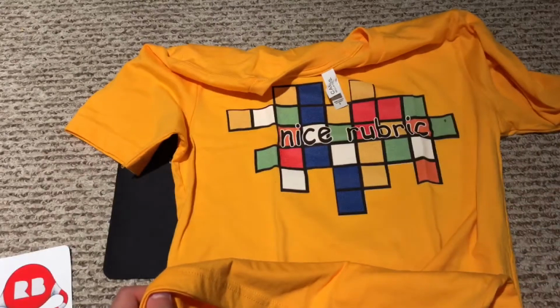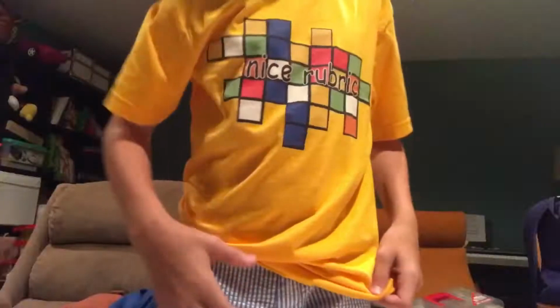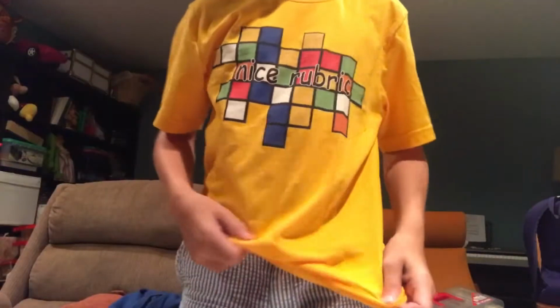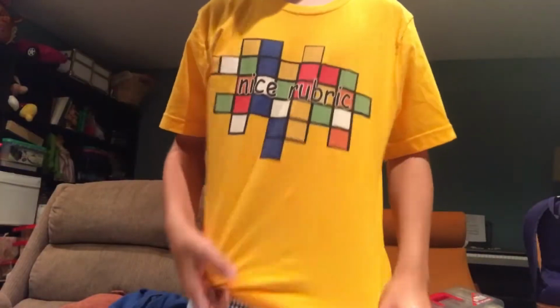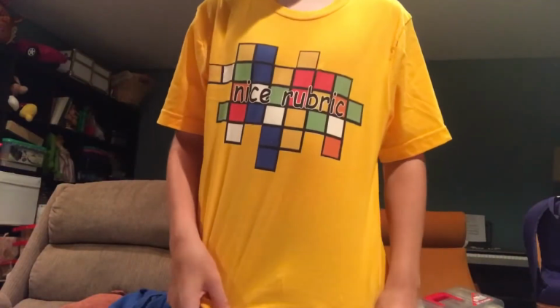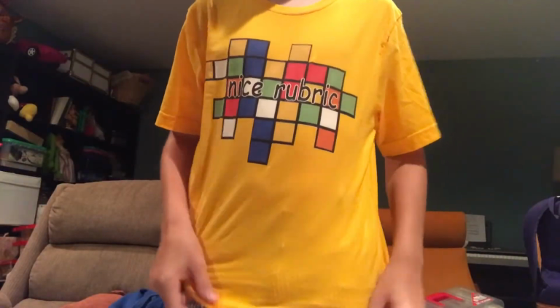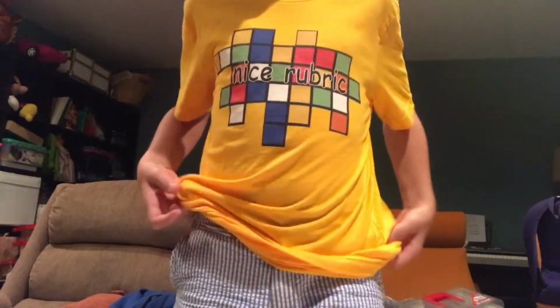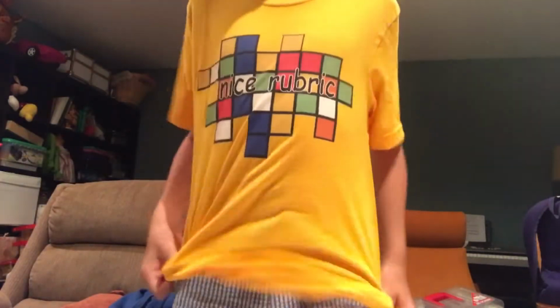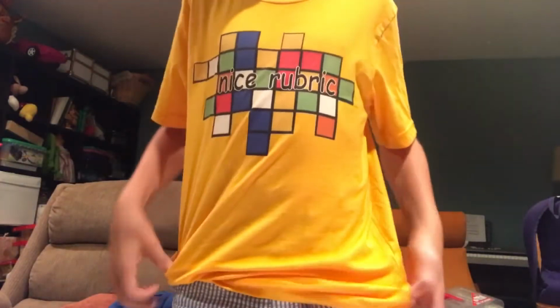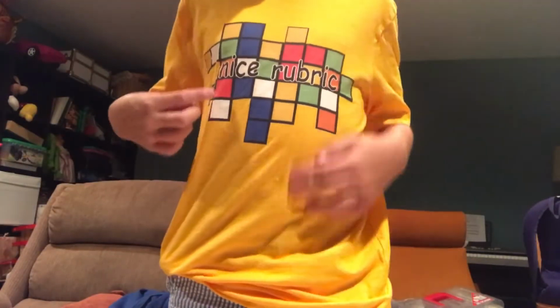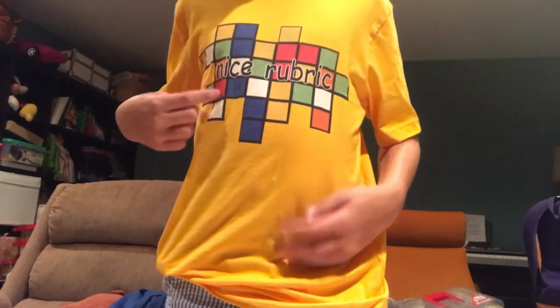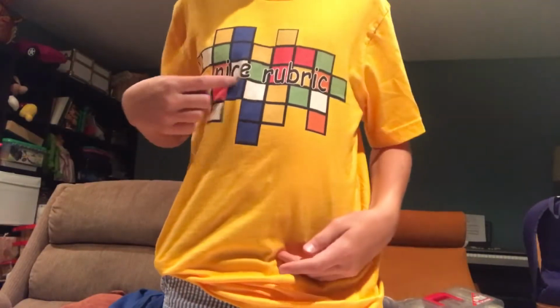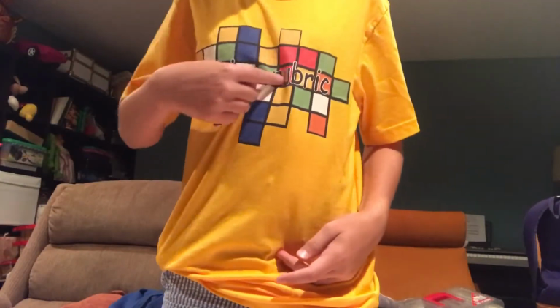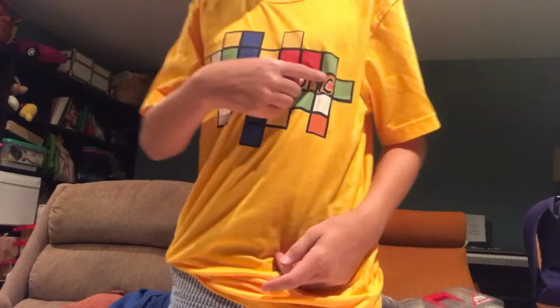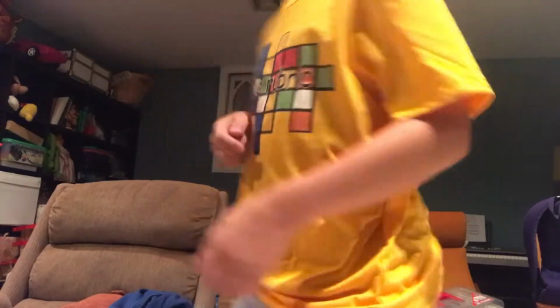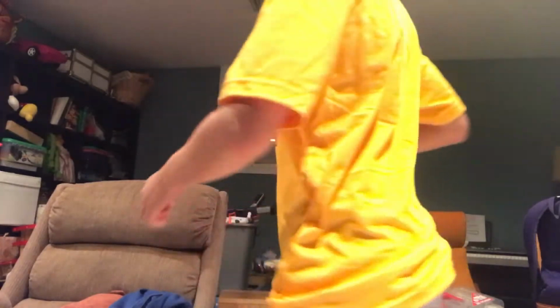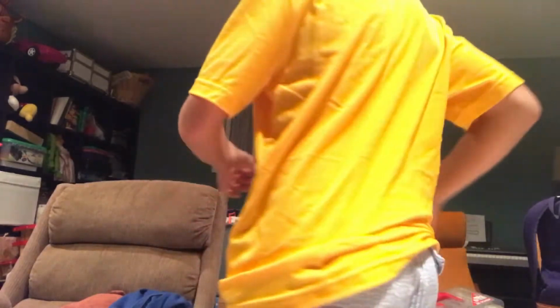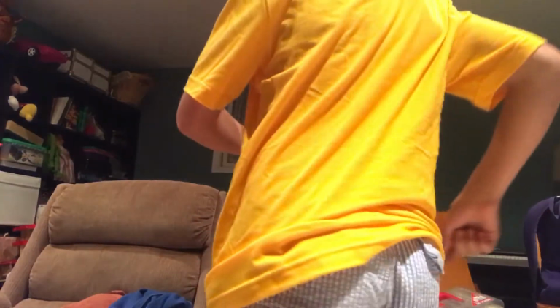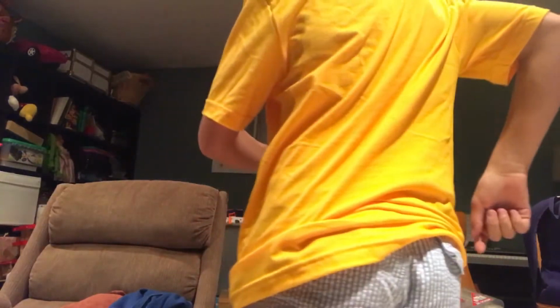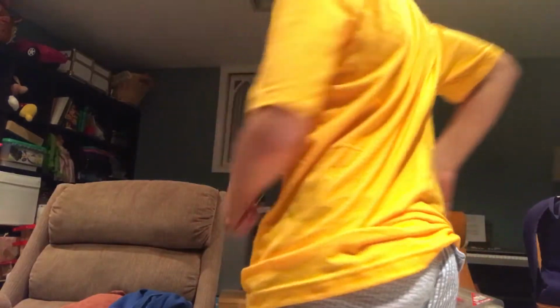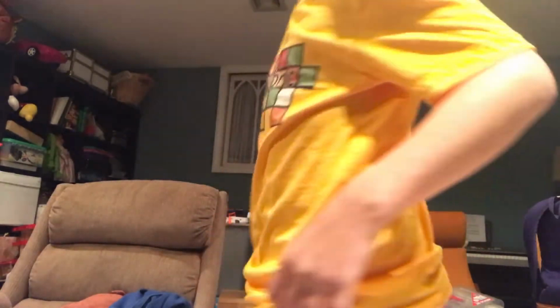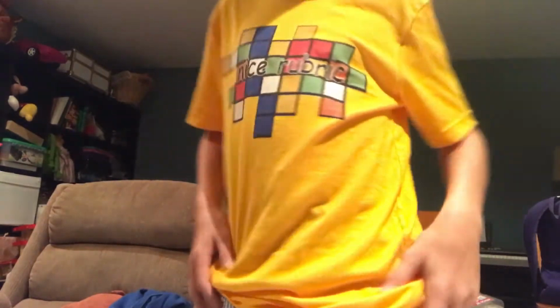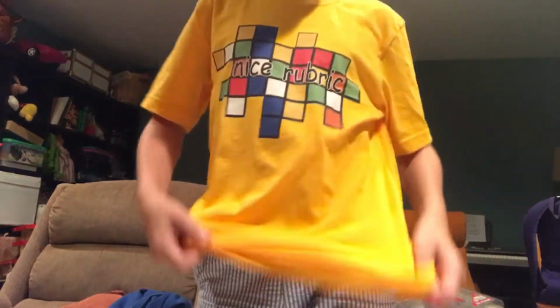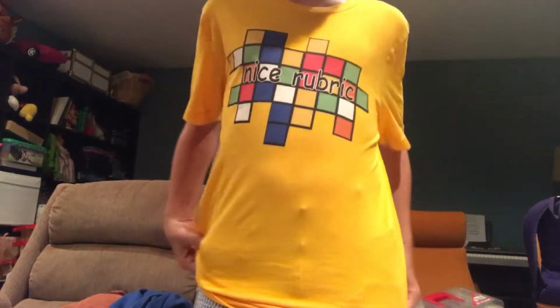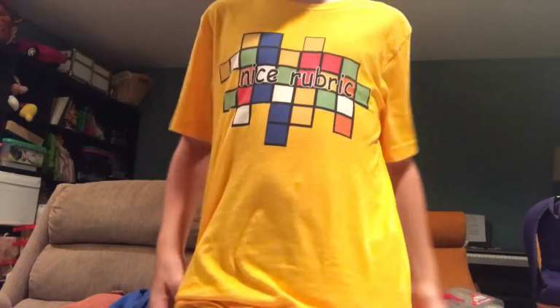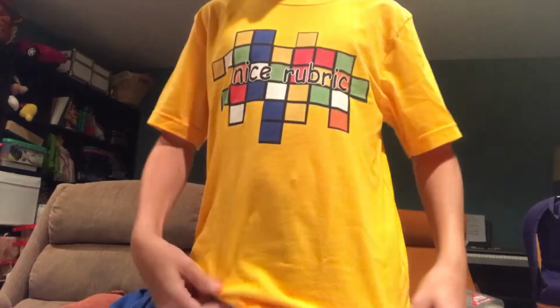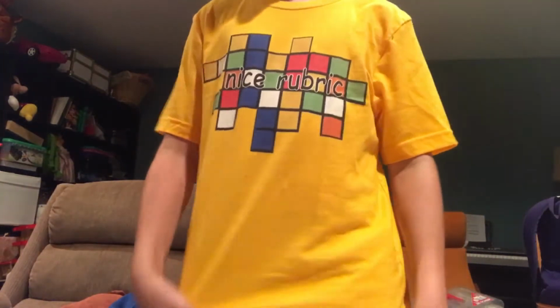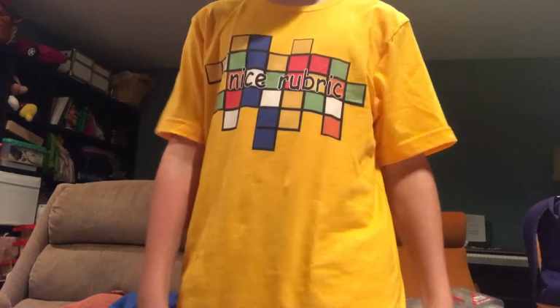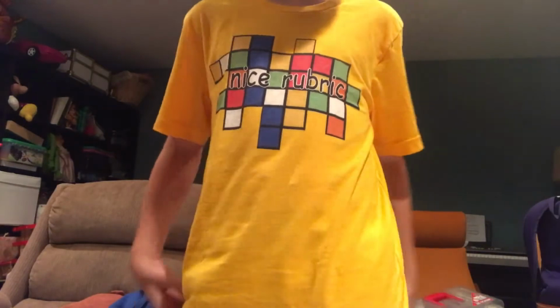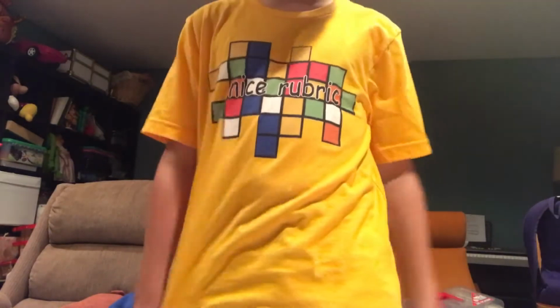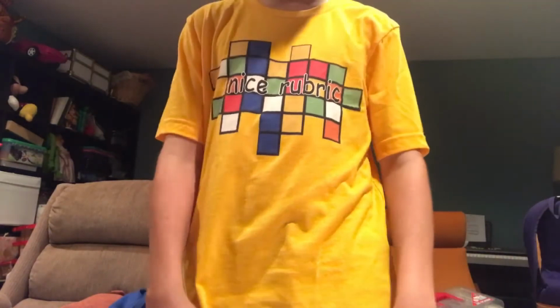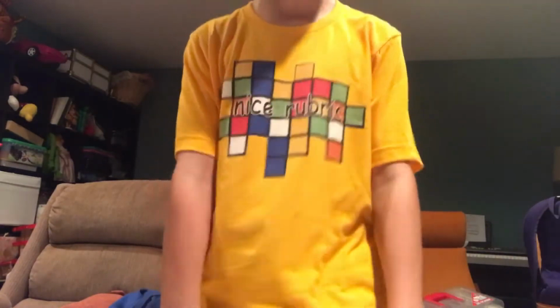So now I'm gonna show a little snapshot of me wearing it. This is what the shirt looks like when I have it on — on the front it says 'Nice Rubric,' and there's nothing on the back. It fits actually really well — I can definitely grow into it.